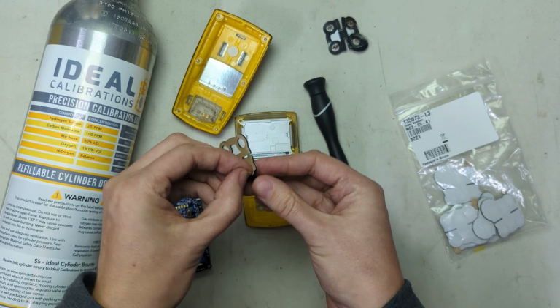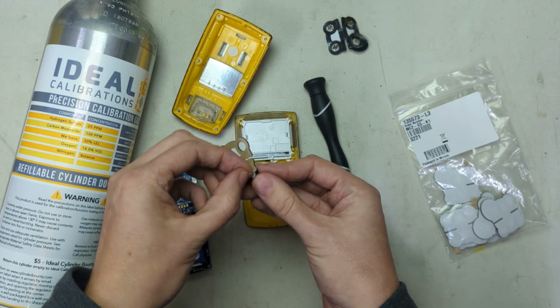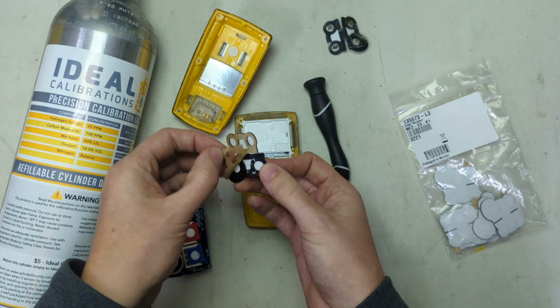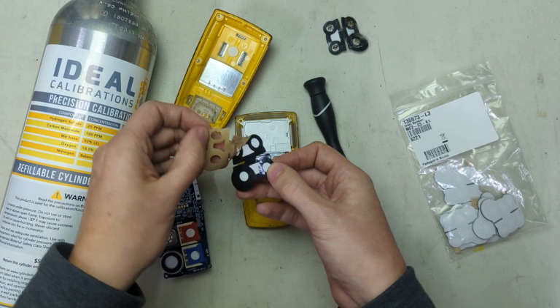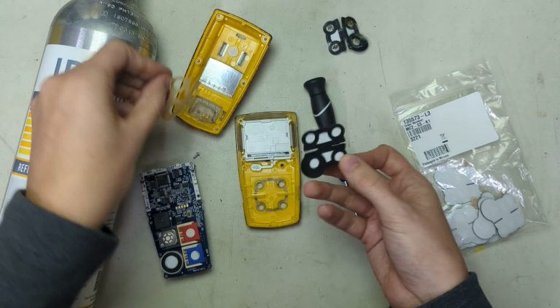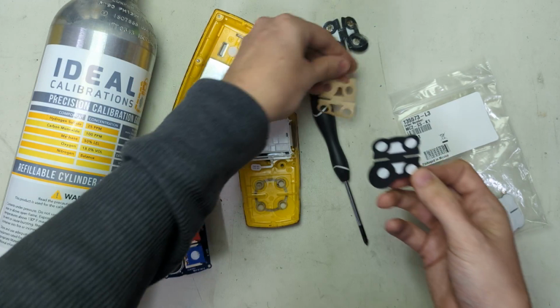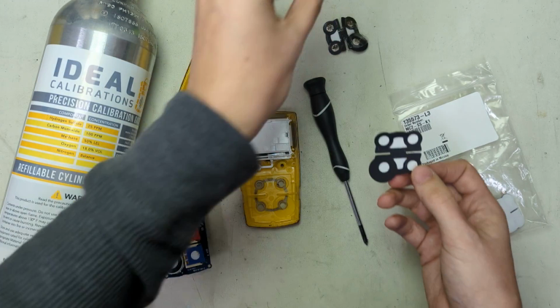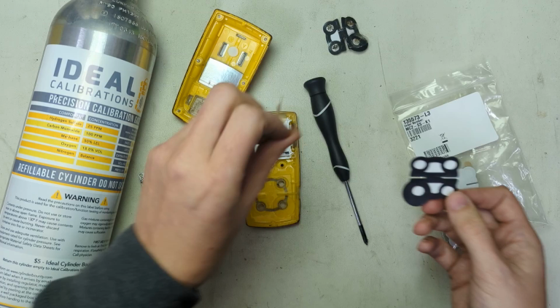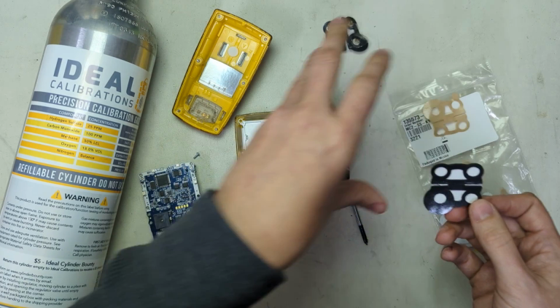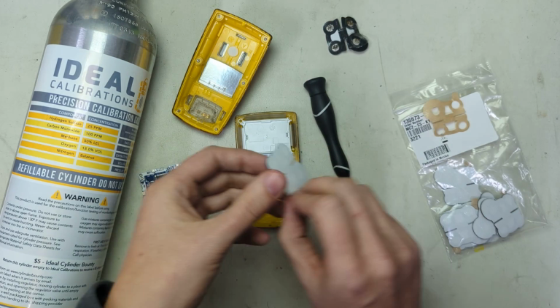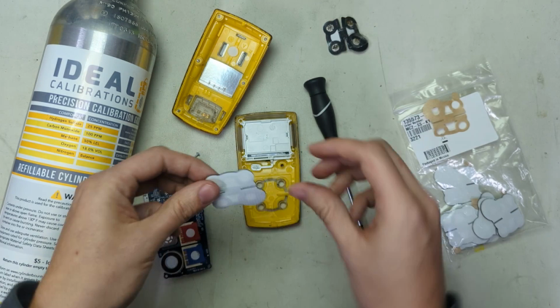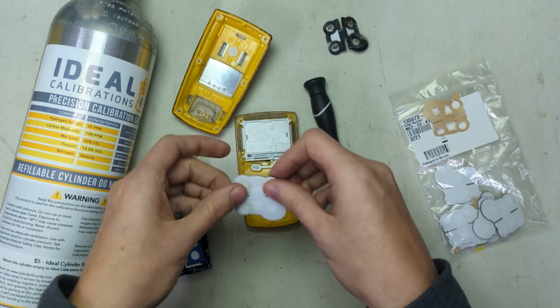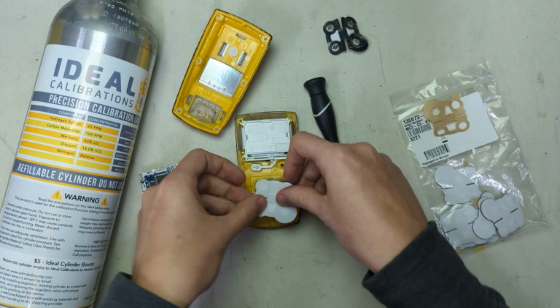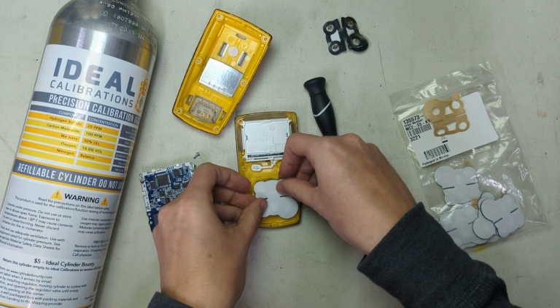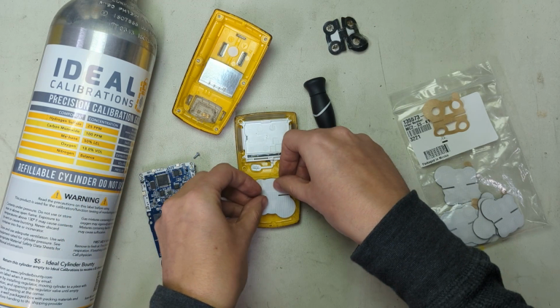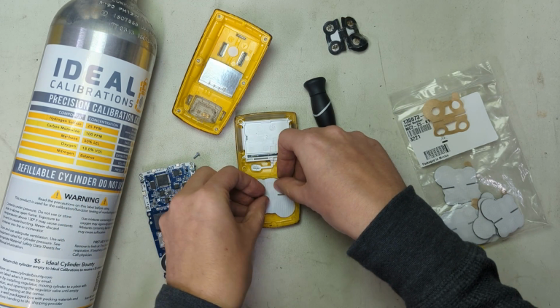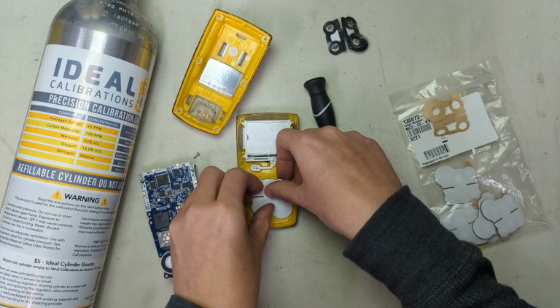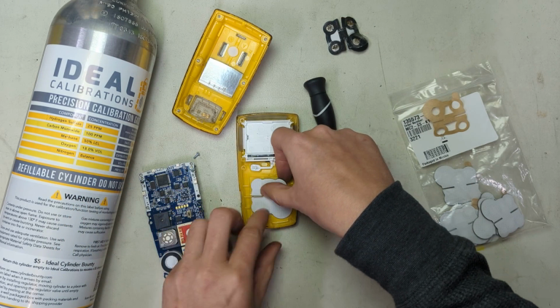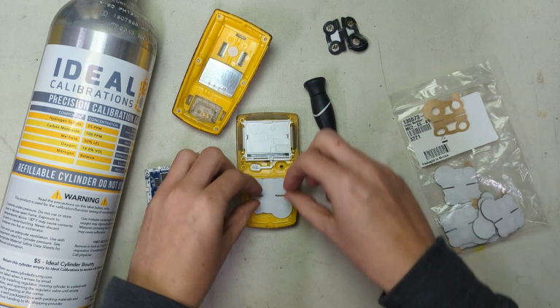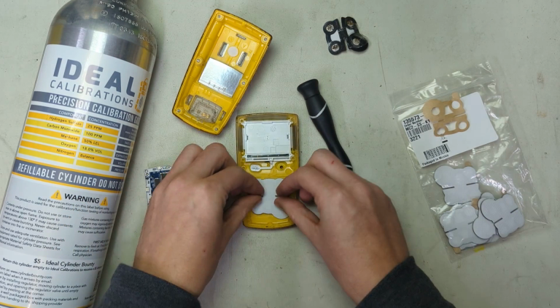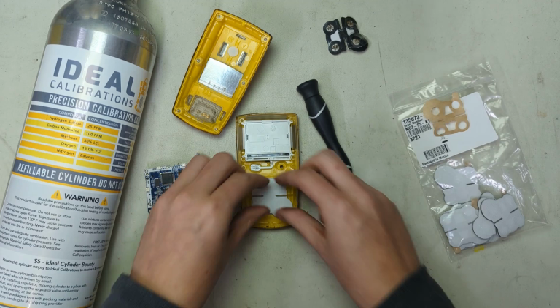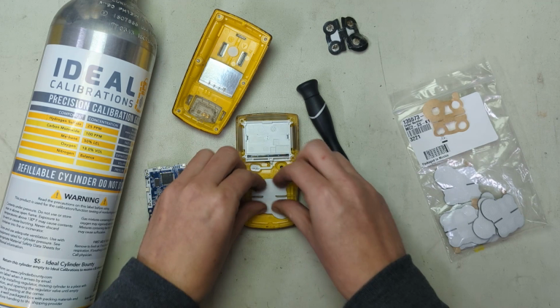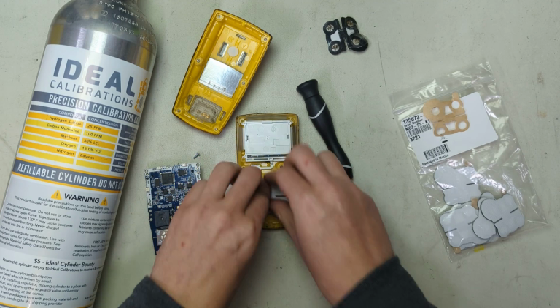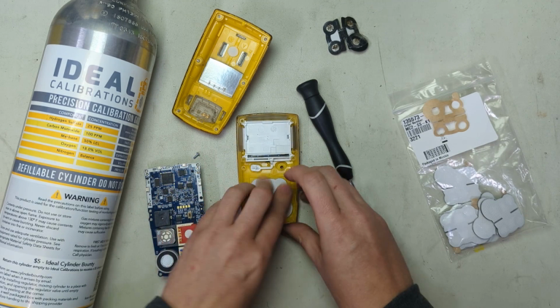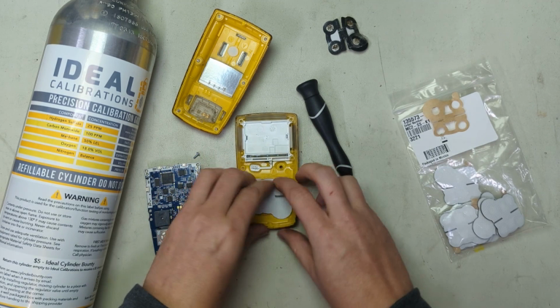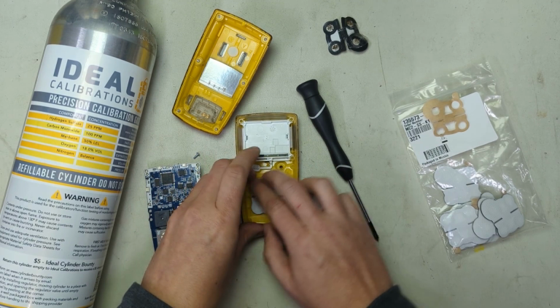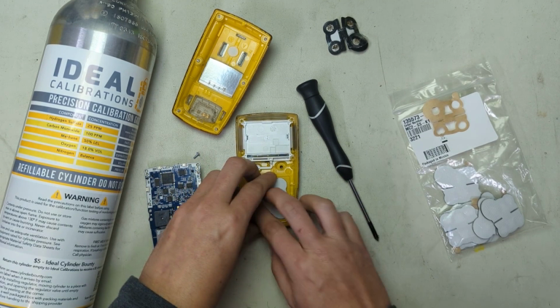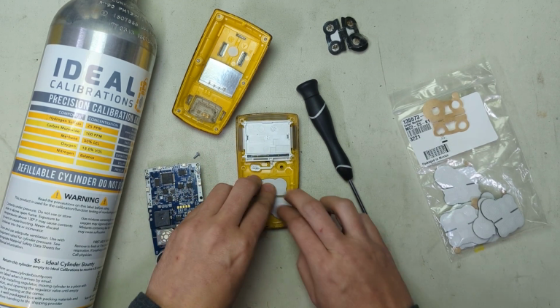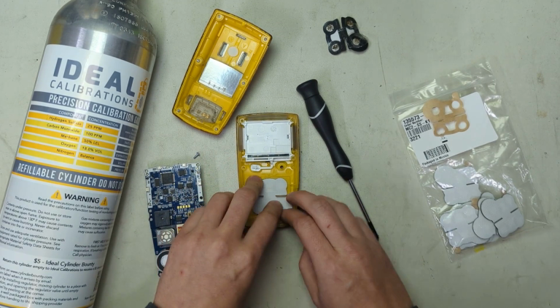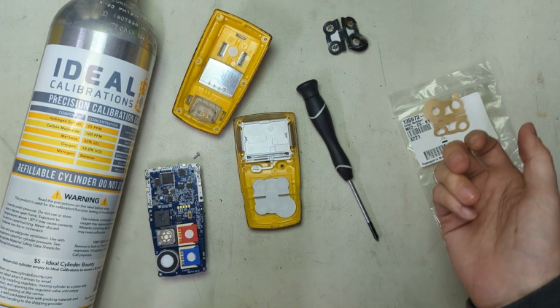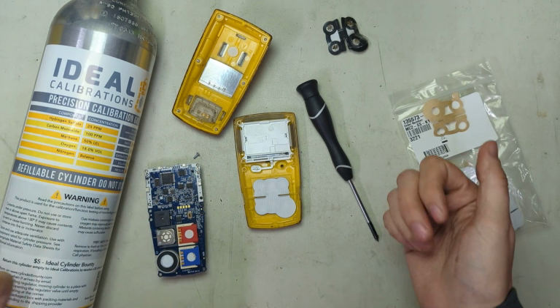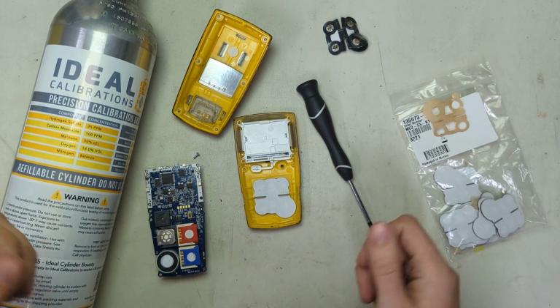Flip it the right way around. Take this backing off here — try not to let it stick to your hand. Put it down and you'll see these two little slots here; those help you navigate where it goes. Then you just press it down and now you're good to go.